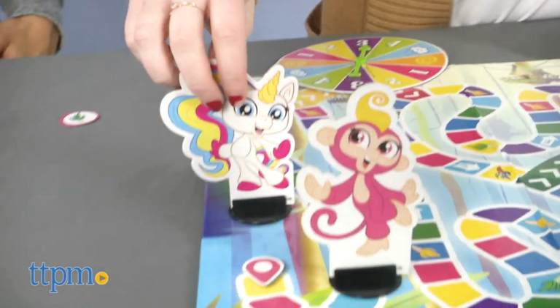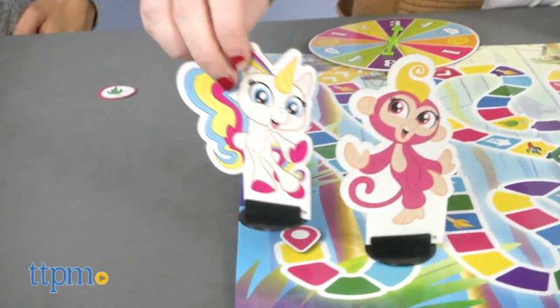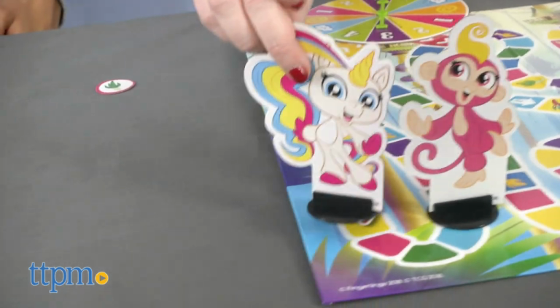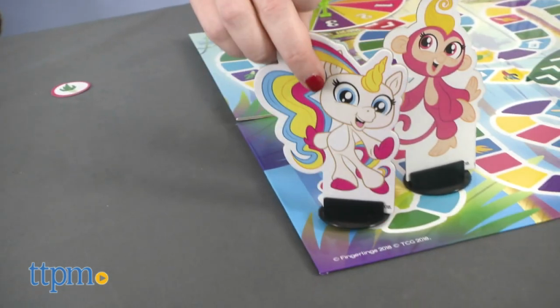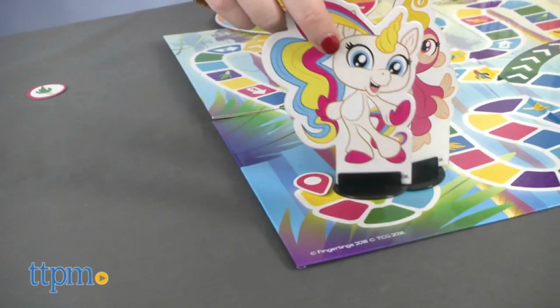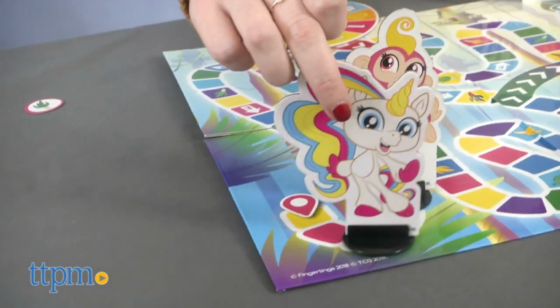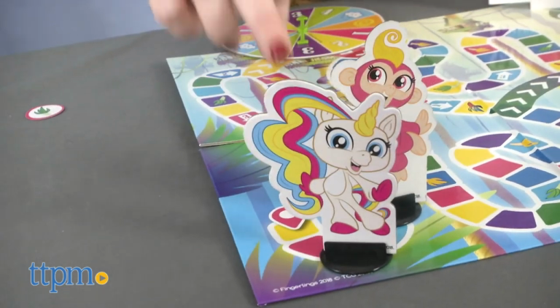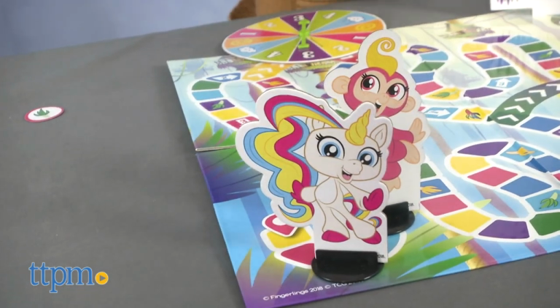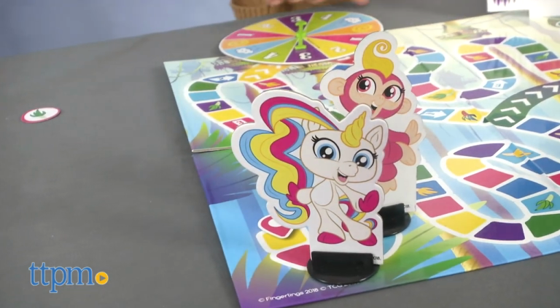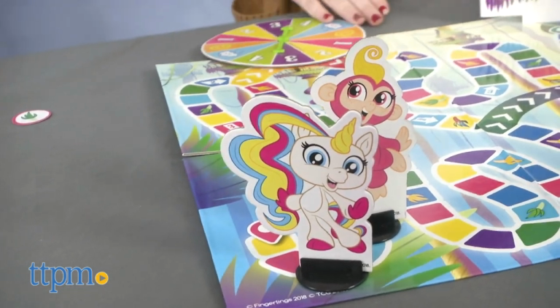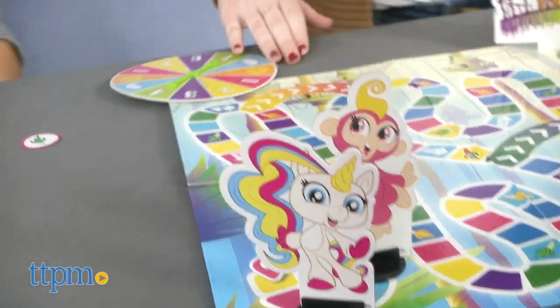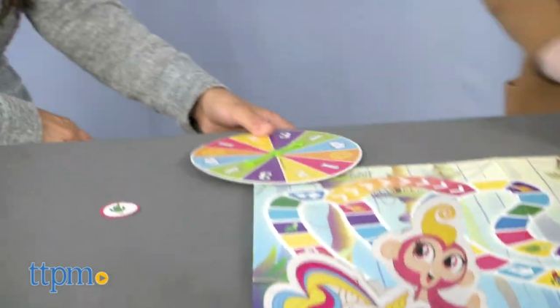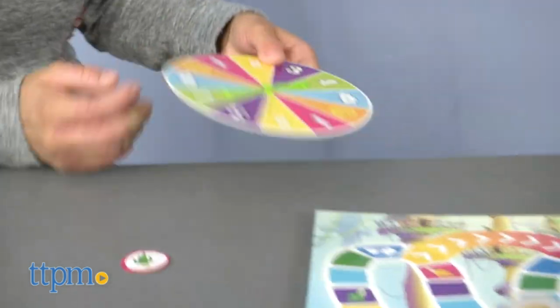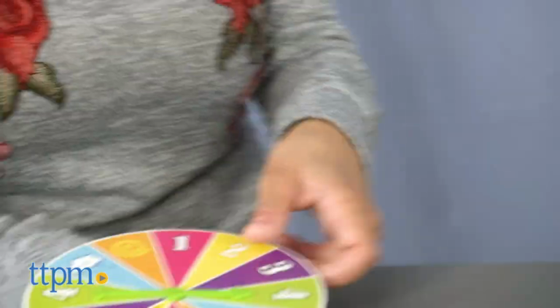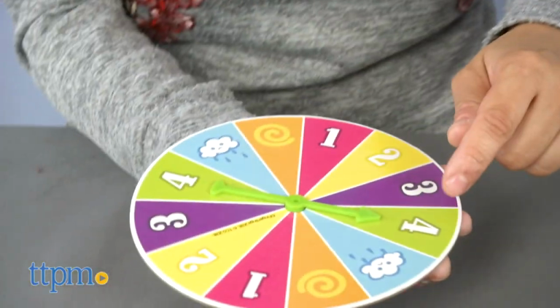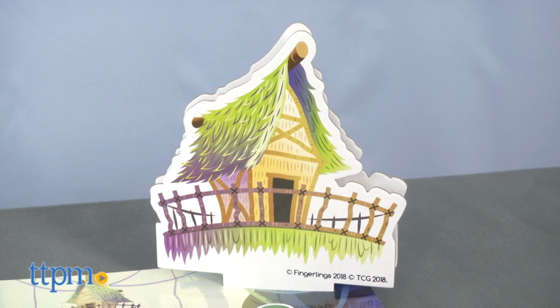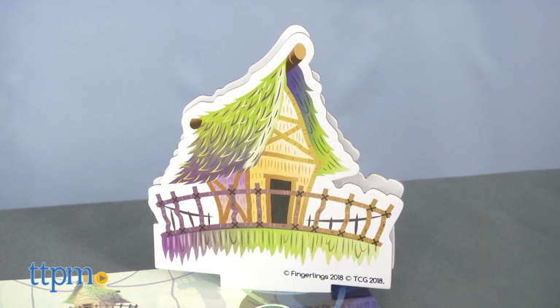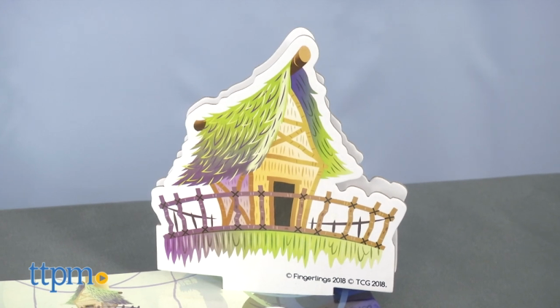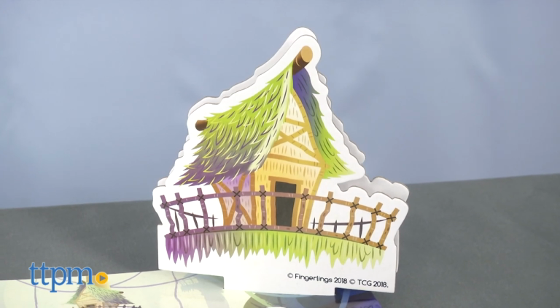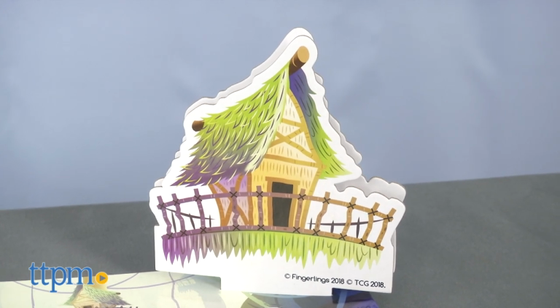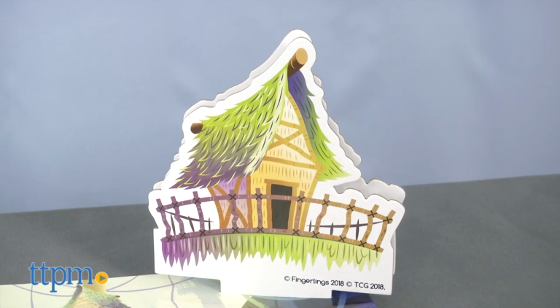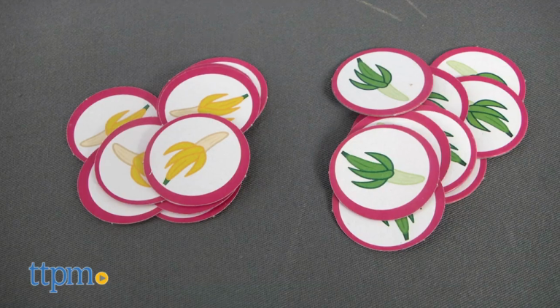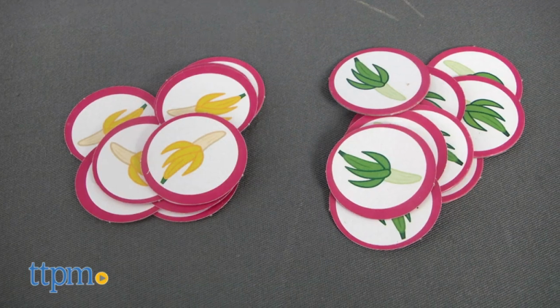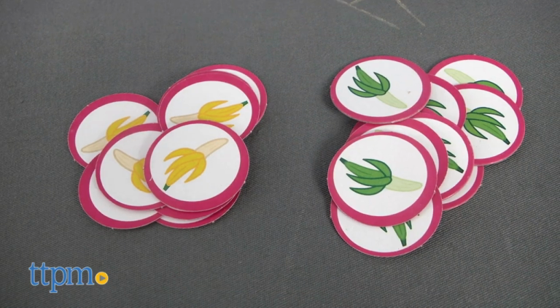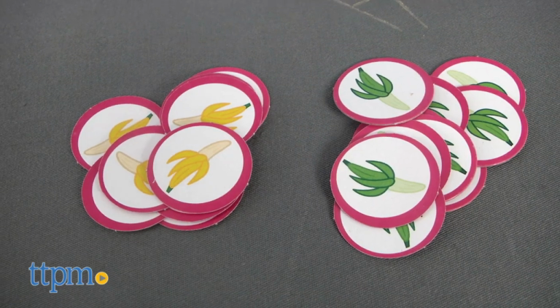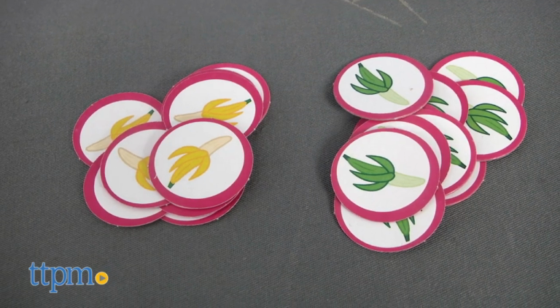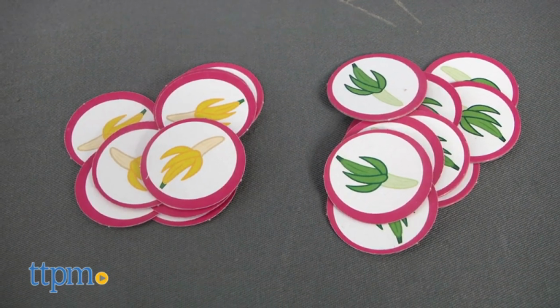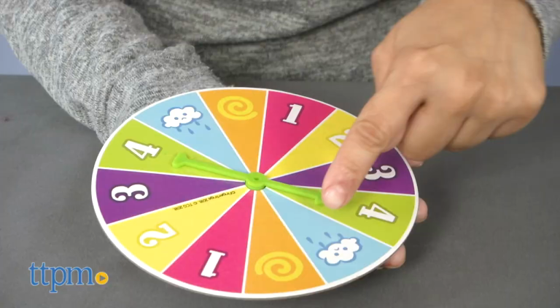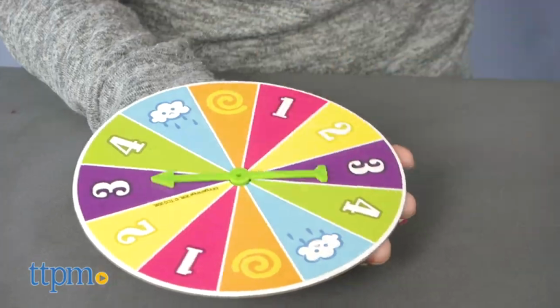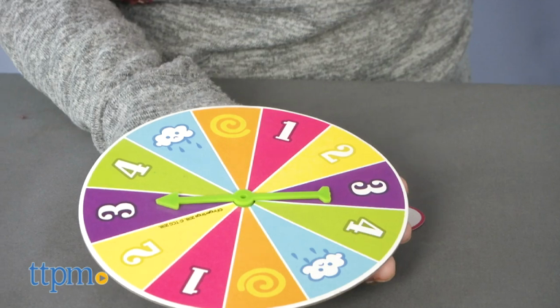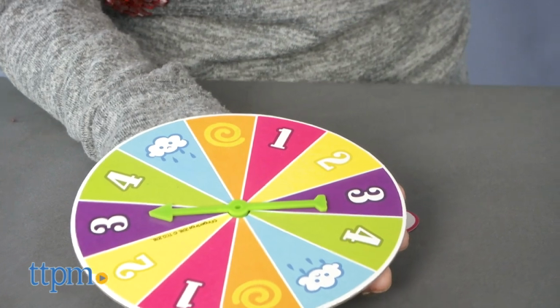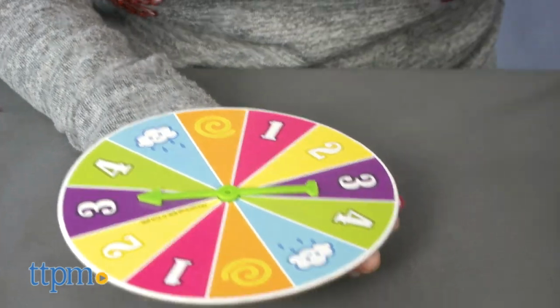Grab two to four players for this game and let the fun begin. The objective of the game is to be the first player to get to the Fingerlings treehouse. To win the game, you must collect two yellow and two green bananas.